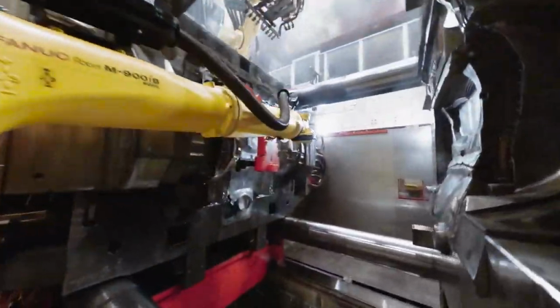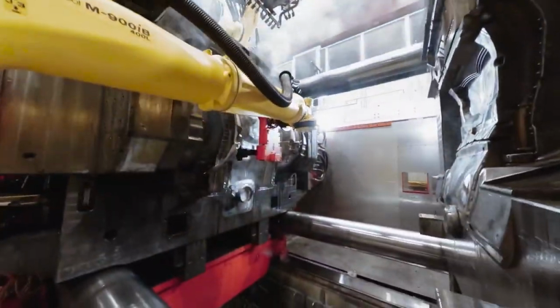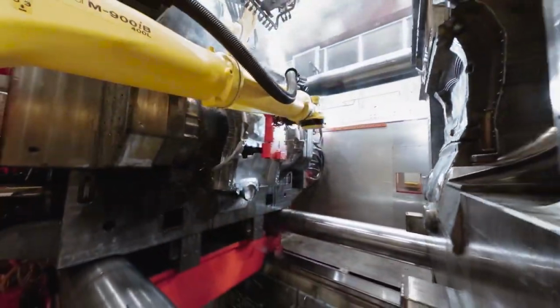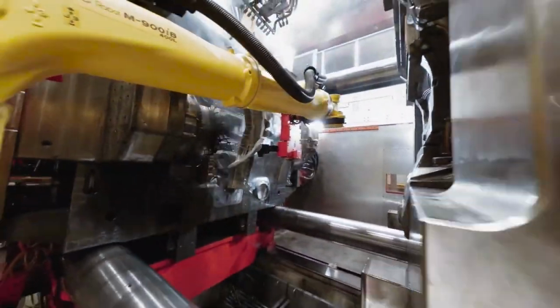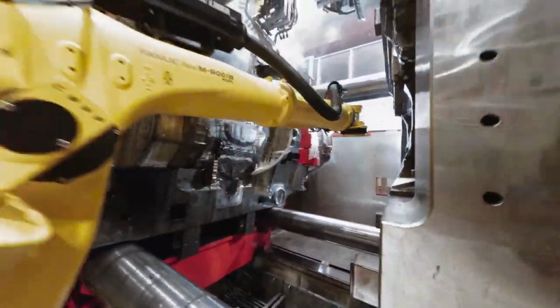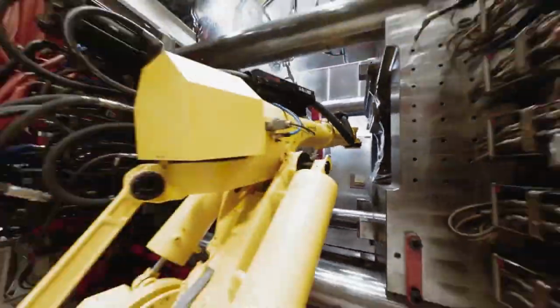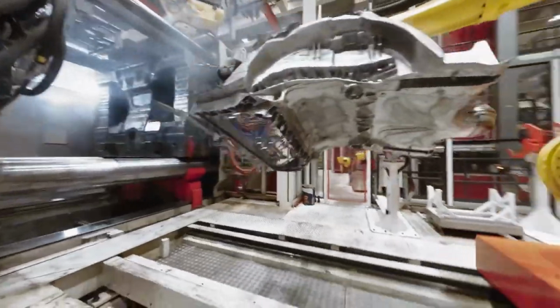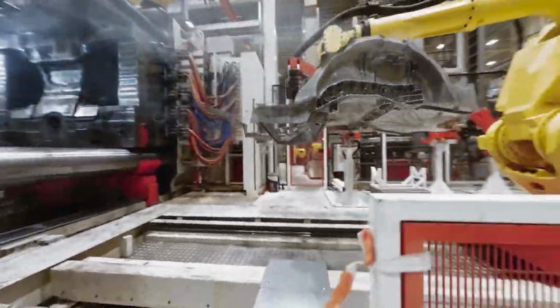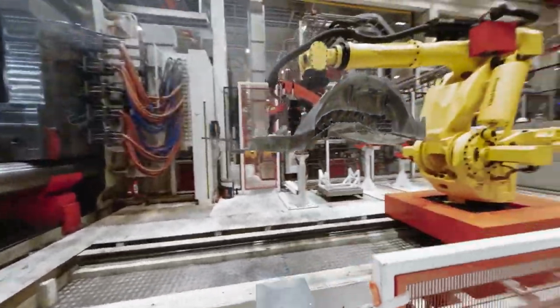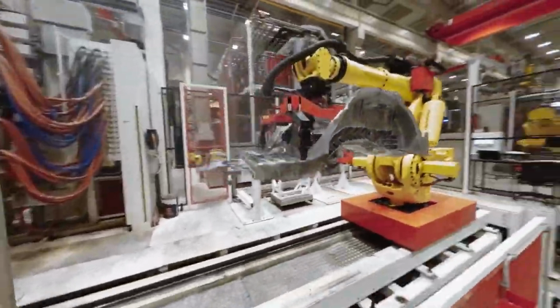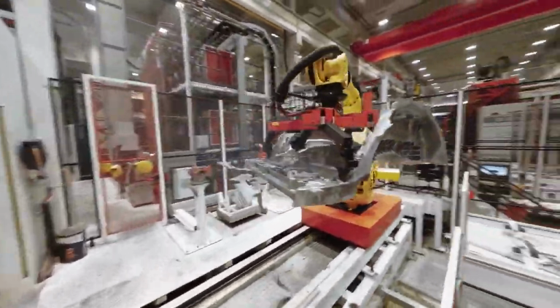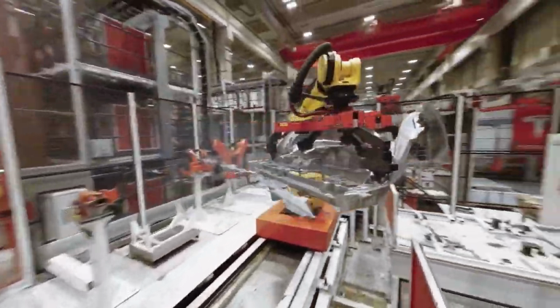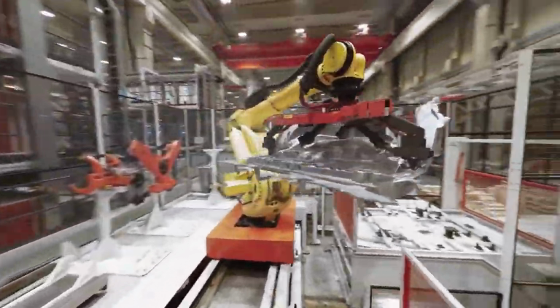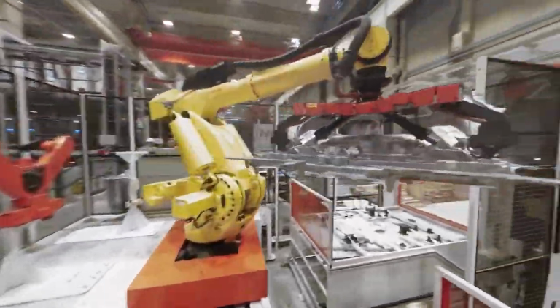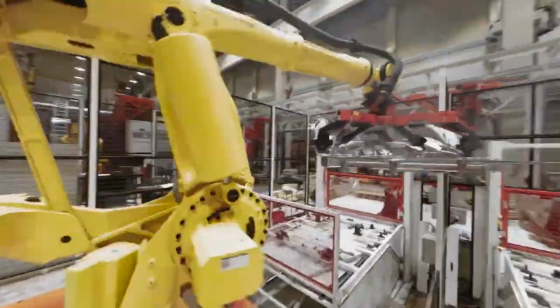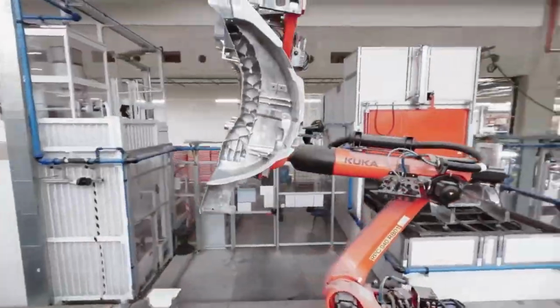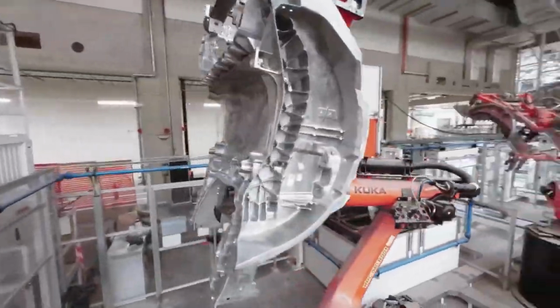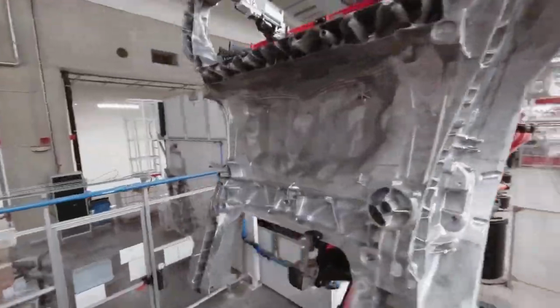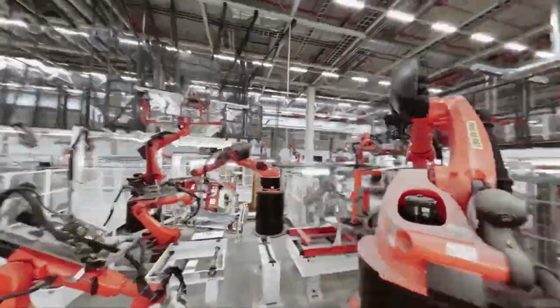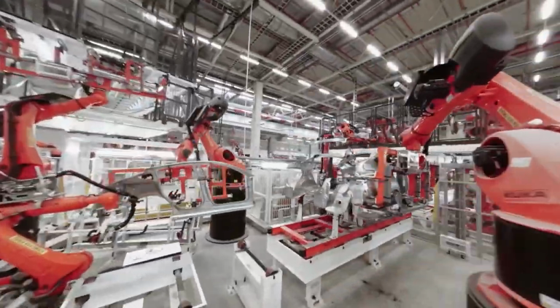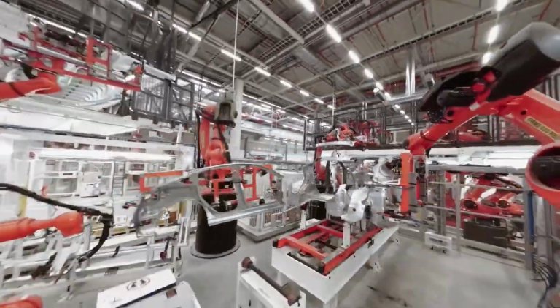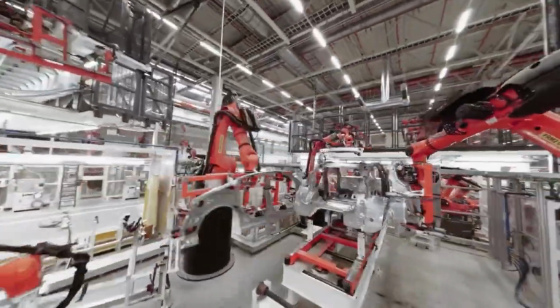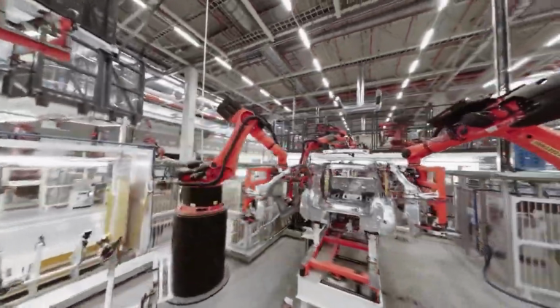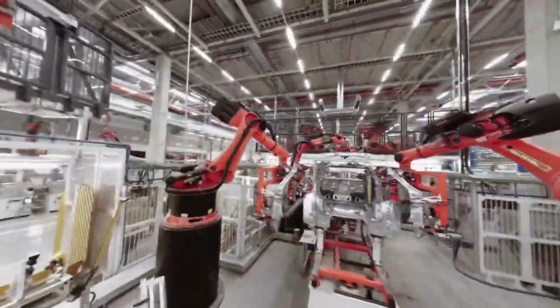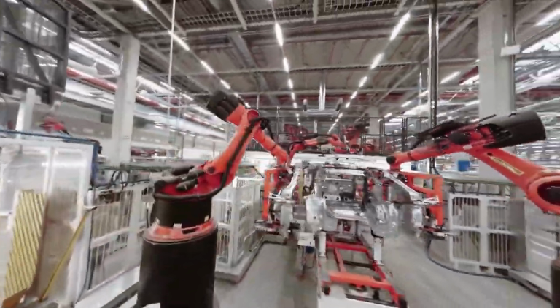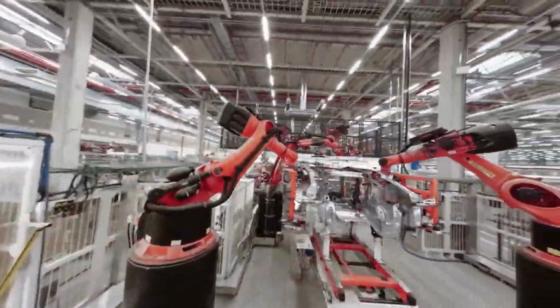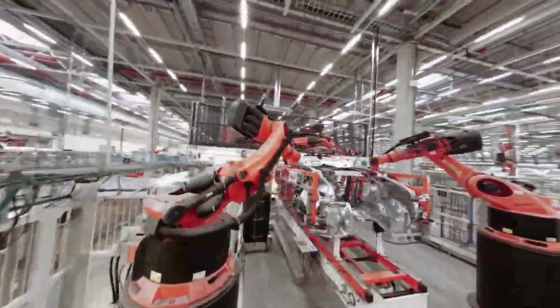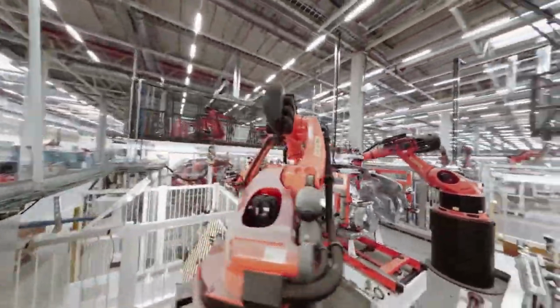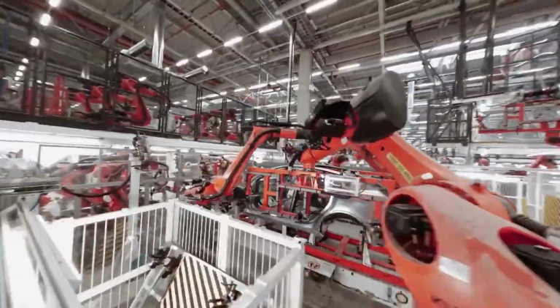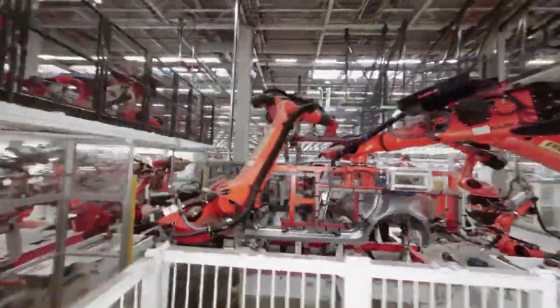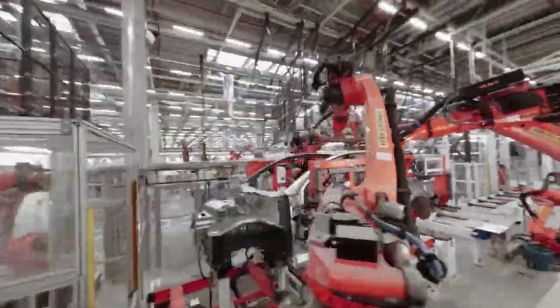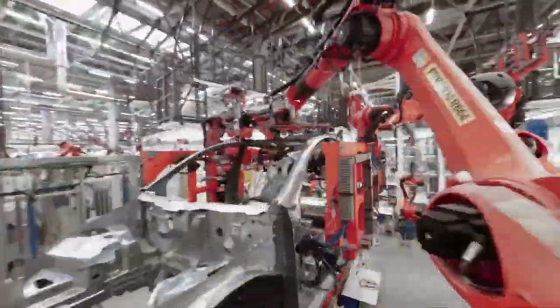The prototype was unveiled at Tesla's design studios in Hawthorne, California on February 9th, 2012. The Model X began shipping in September 2015. After a full year on the market, the Model X ranked 6th among the world's best-selling plug-in vehicles in 2016.